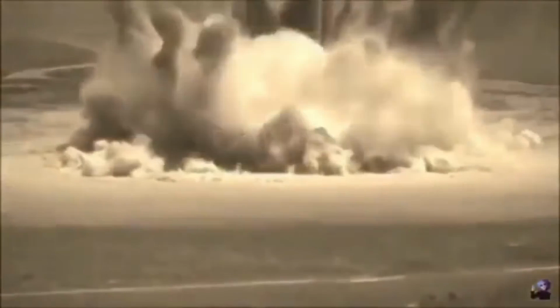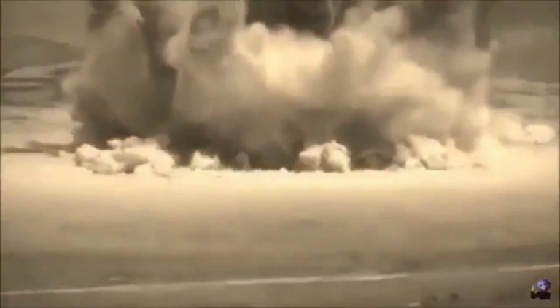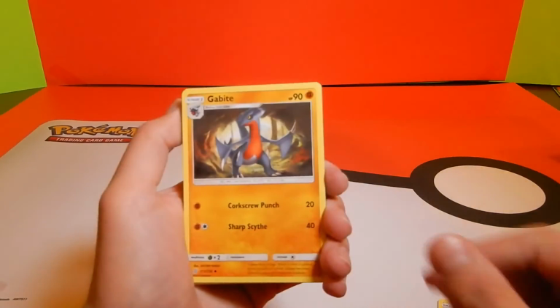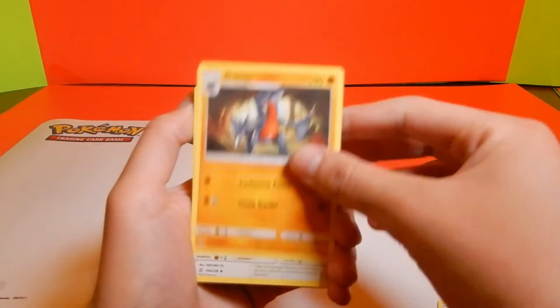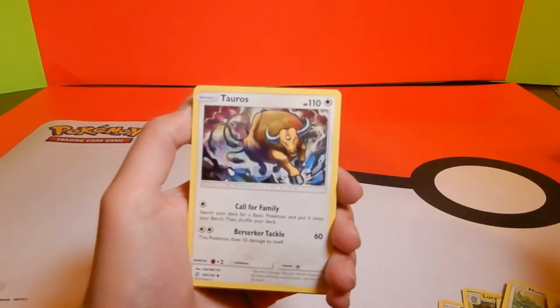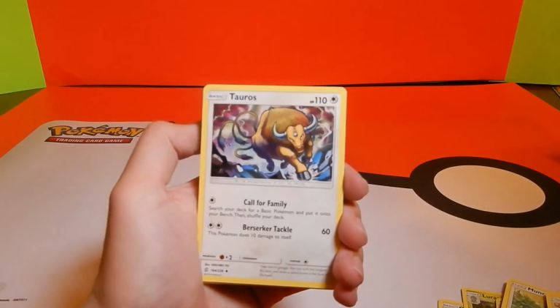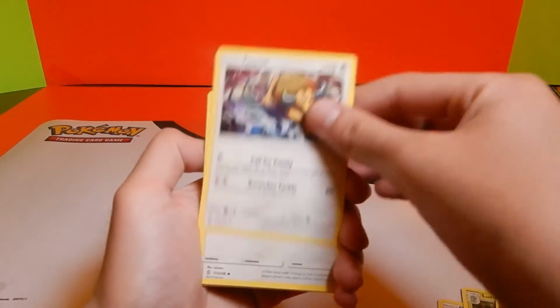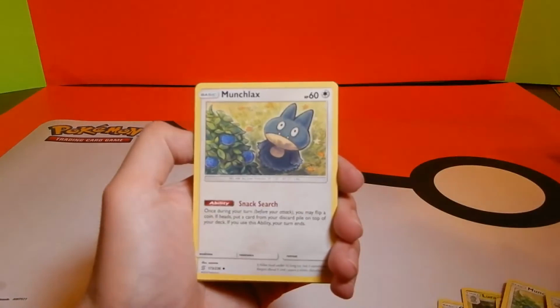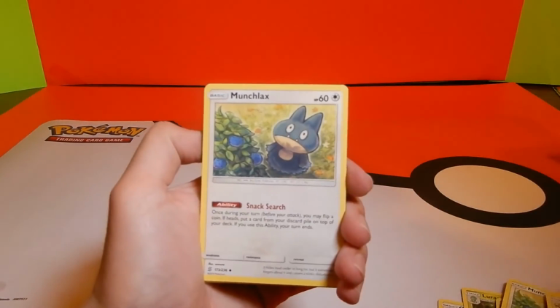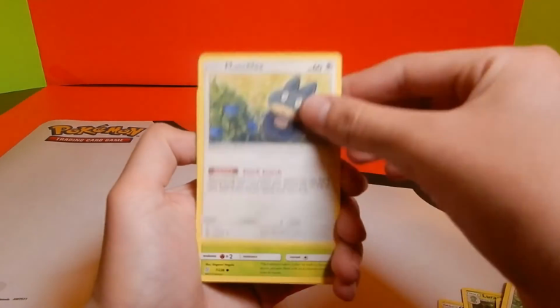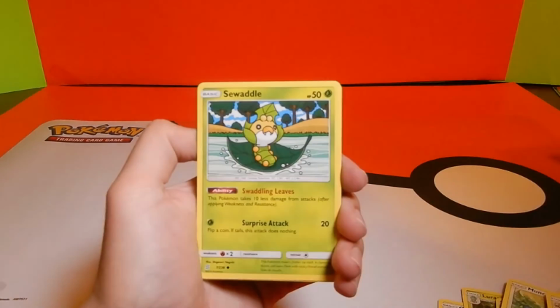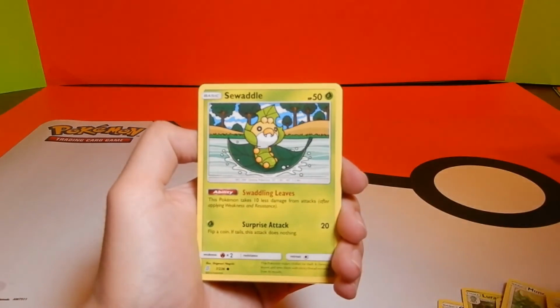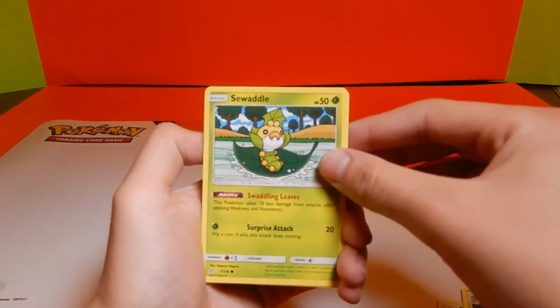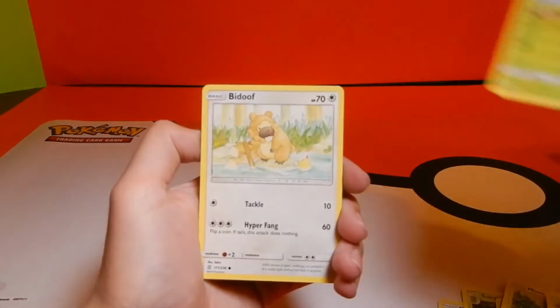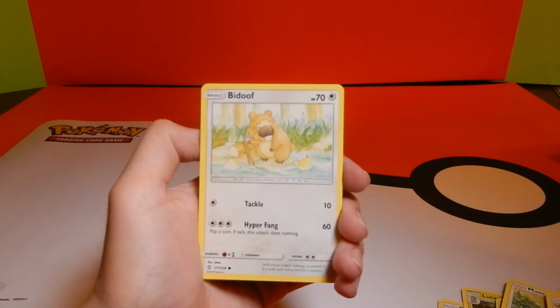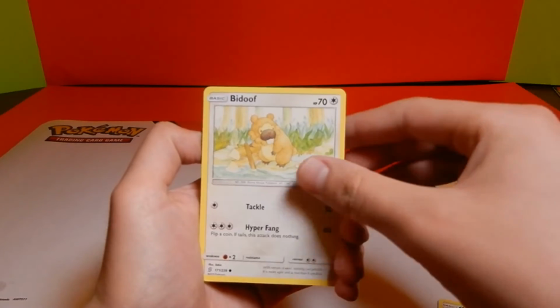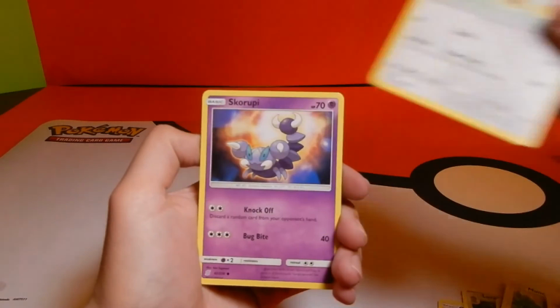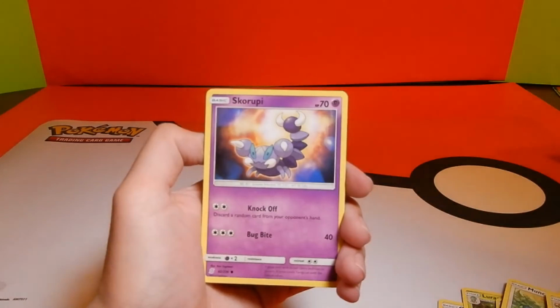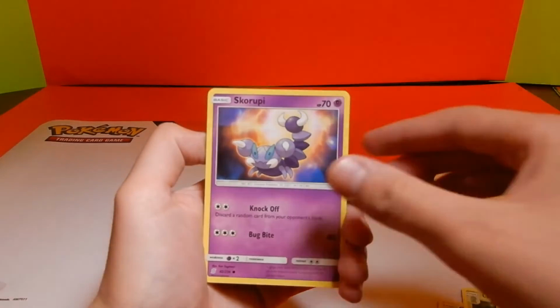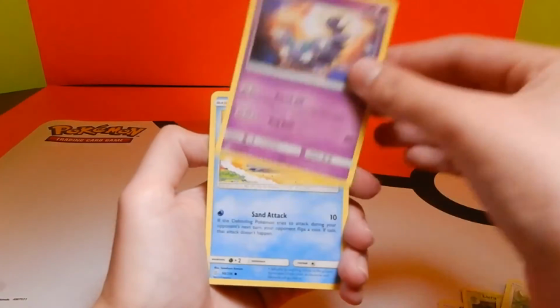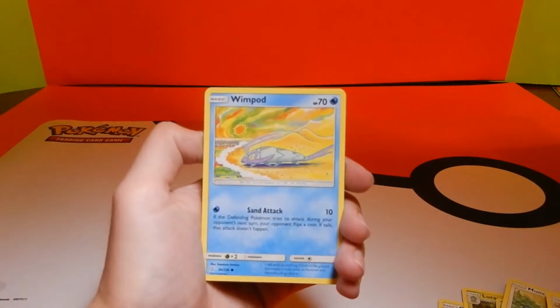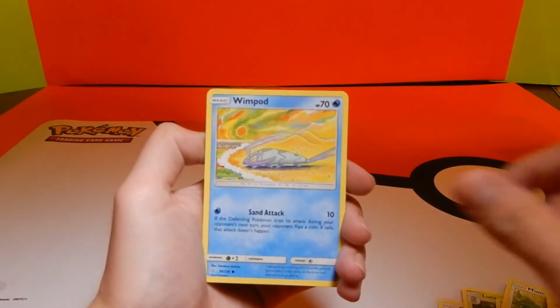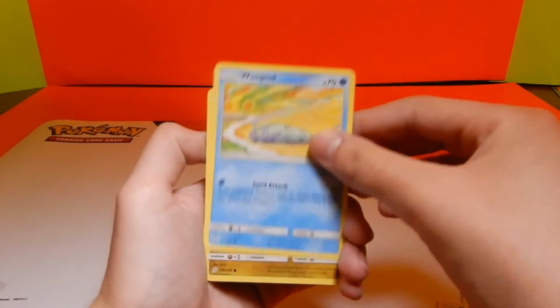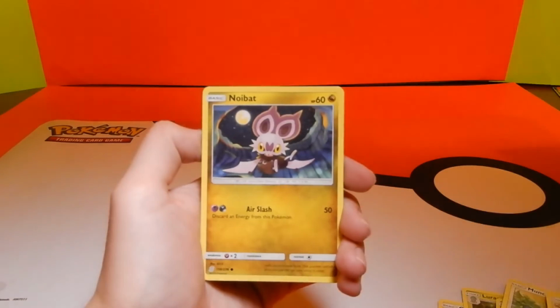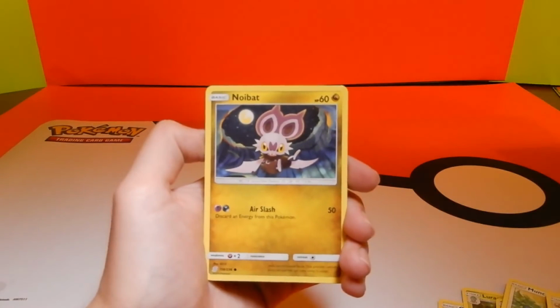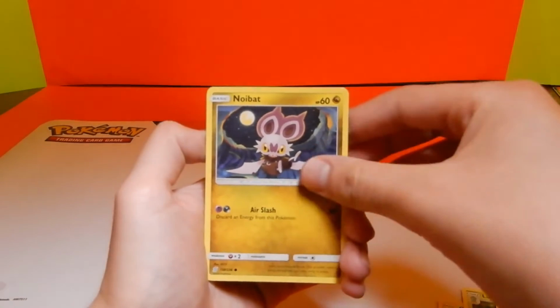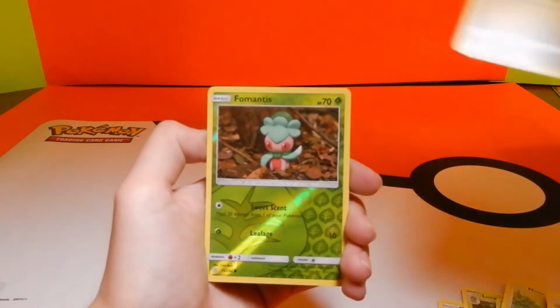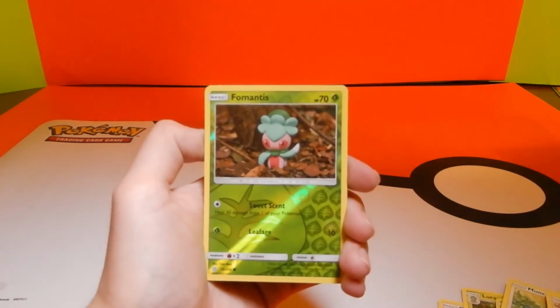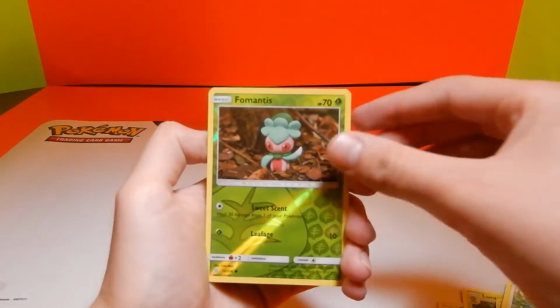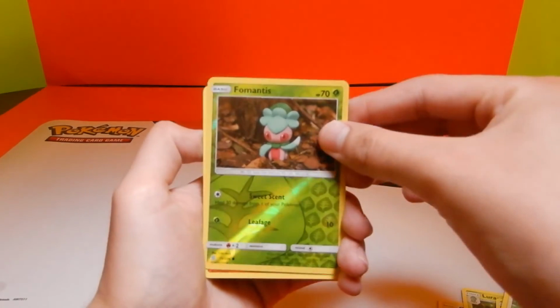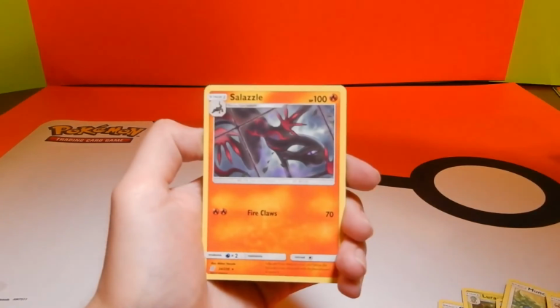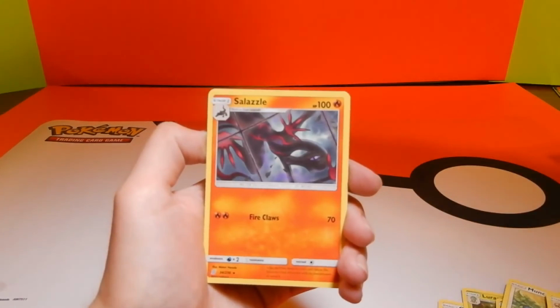All right, next pack — we got Goodra, Turtonator, Munchlax, Sewaddle, Bidoof, Skorupi, Wimpod, Noibat, Foongus — that's the last one.